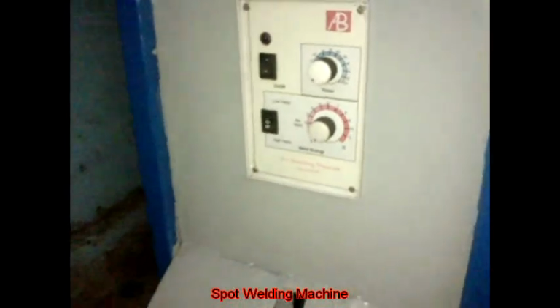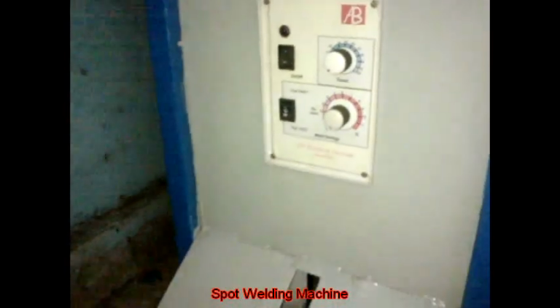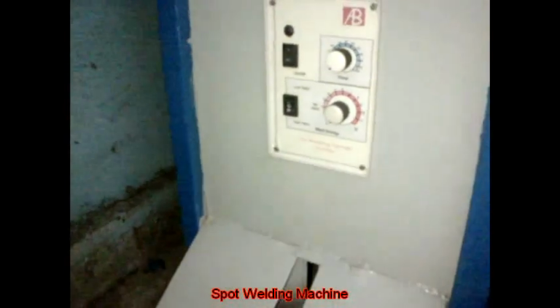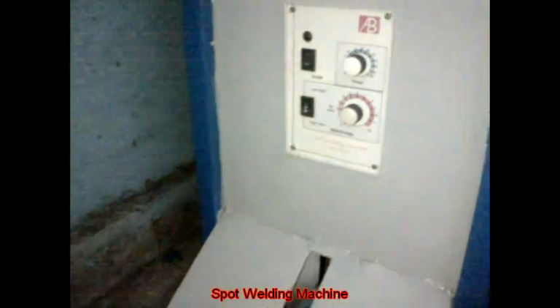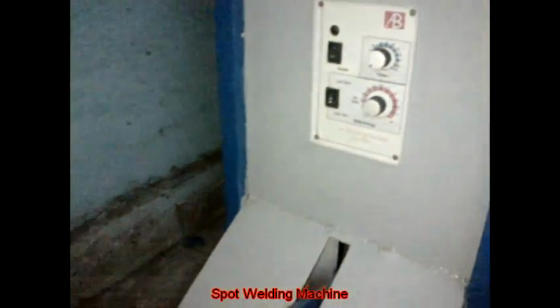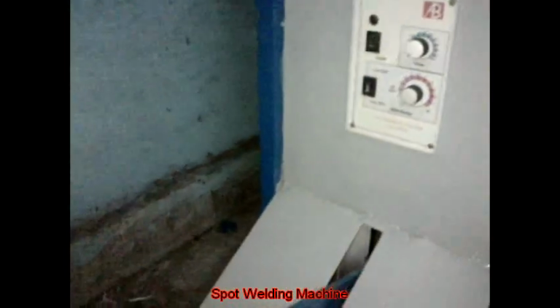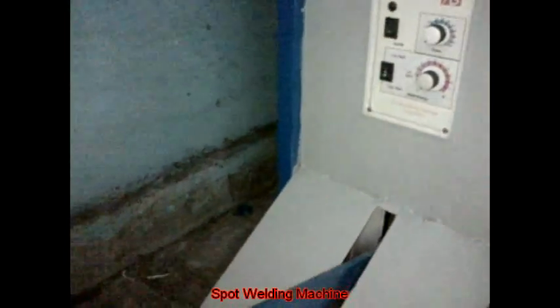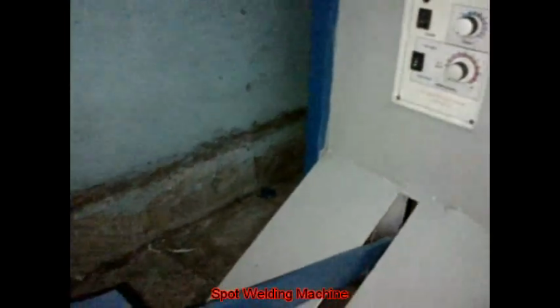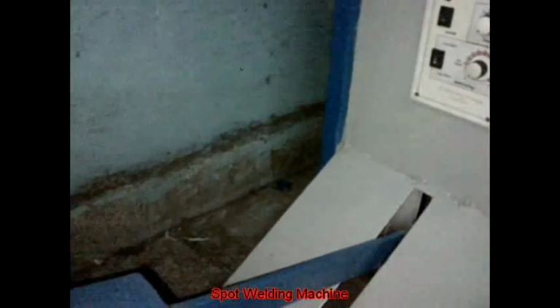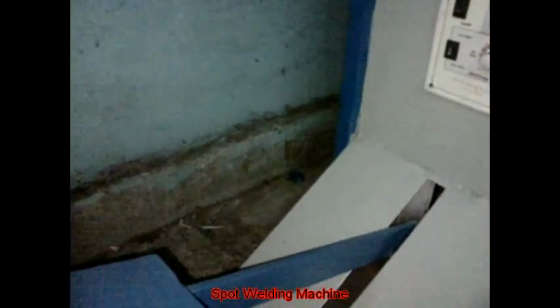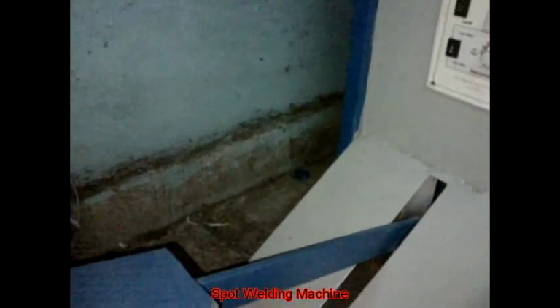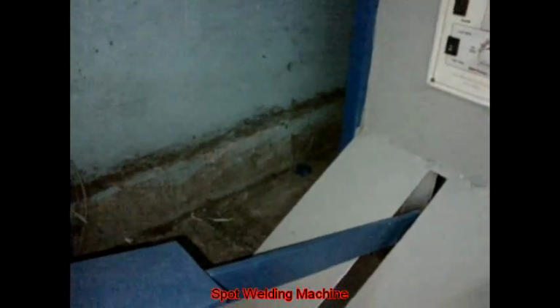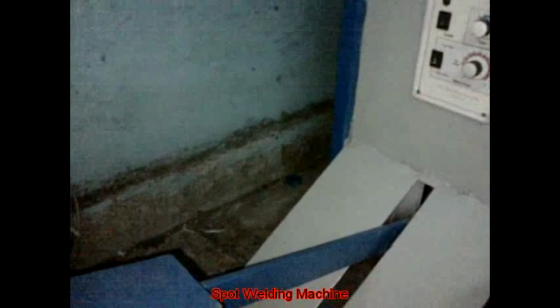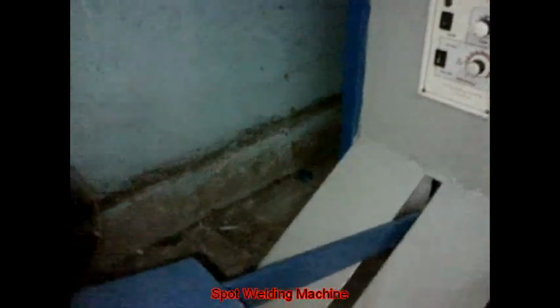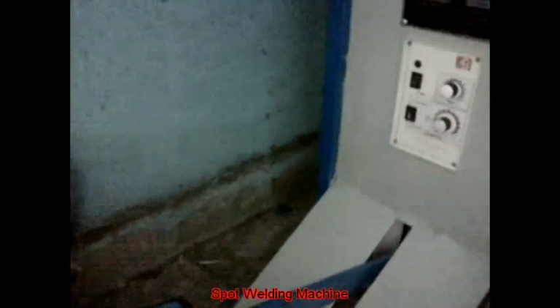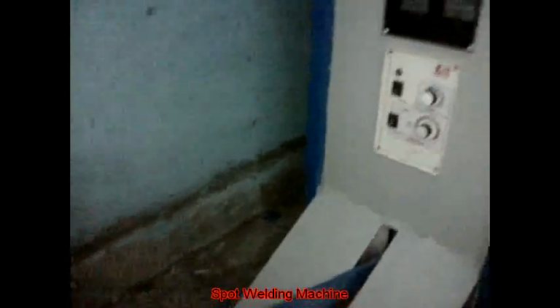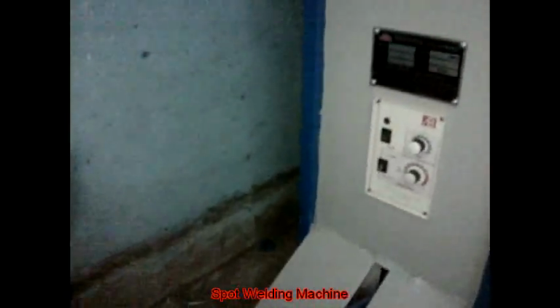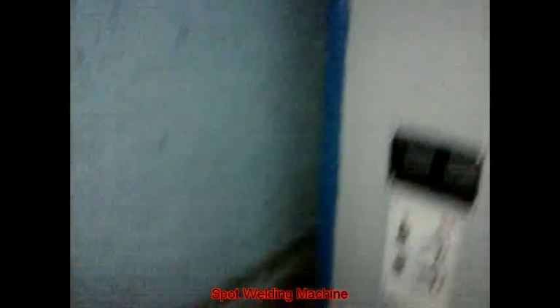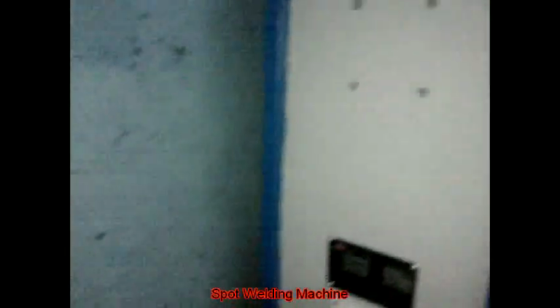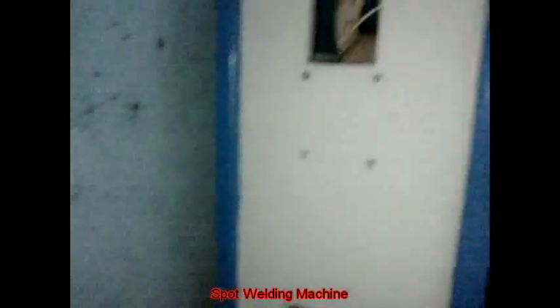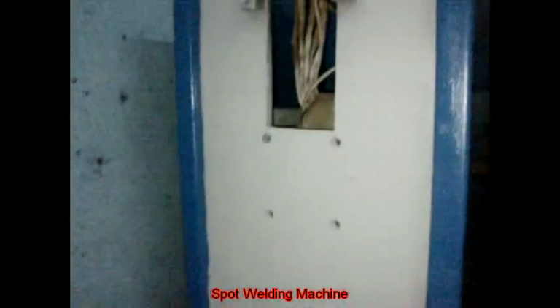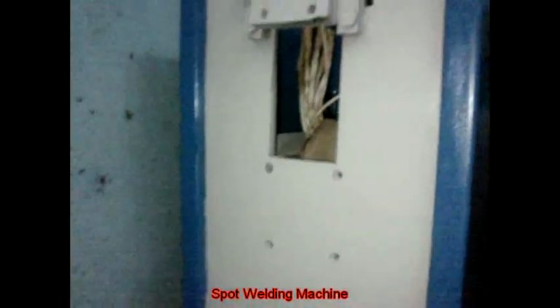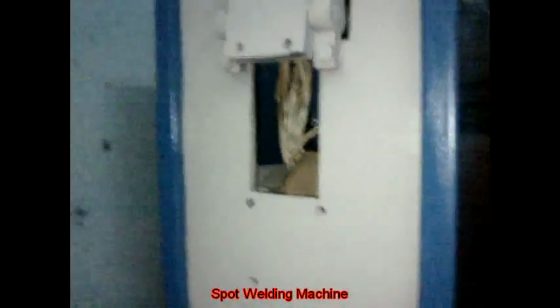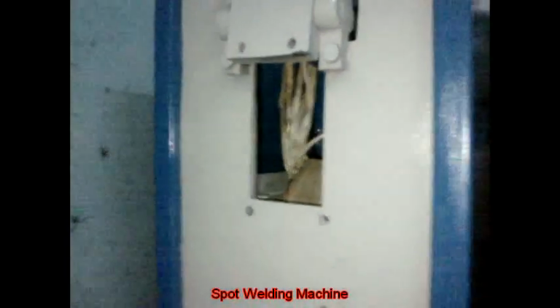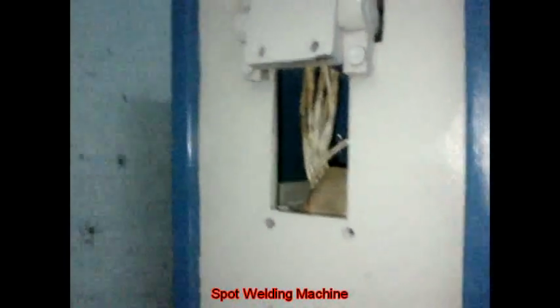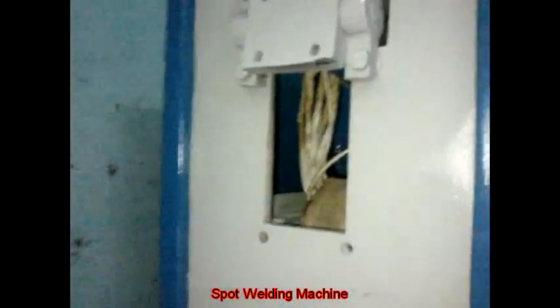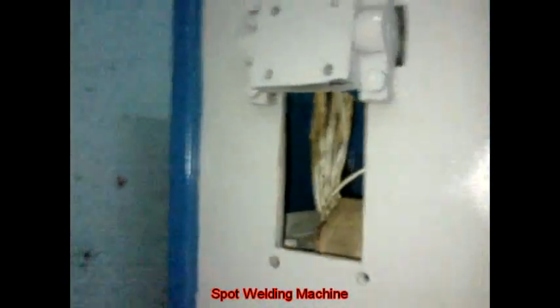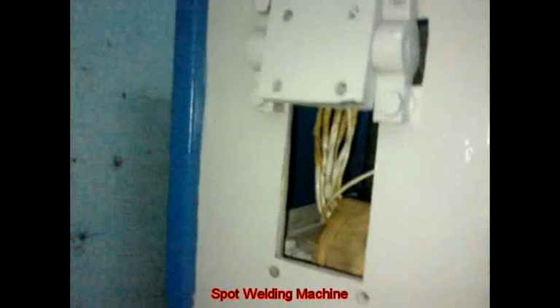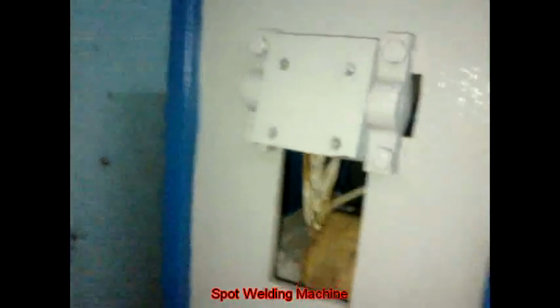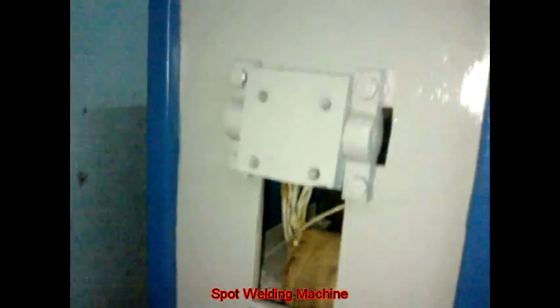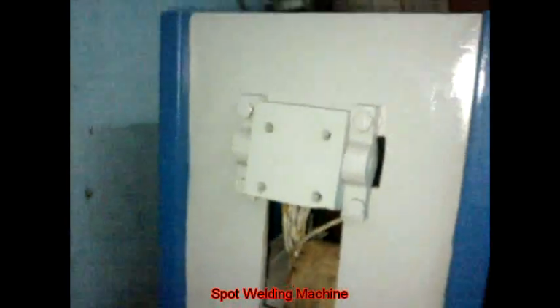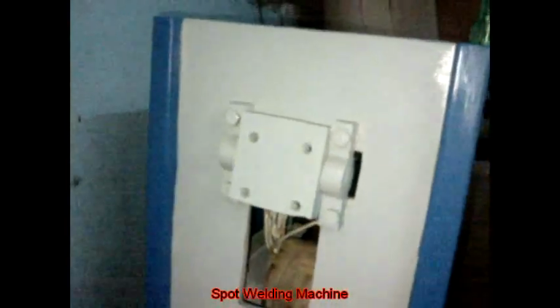This is the processor which controls the time and welding energy of the spot weld. This is where the electrode arms would be fitted.